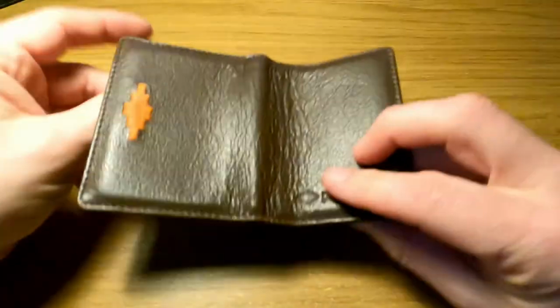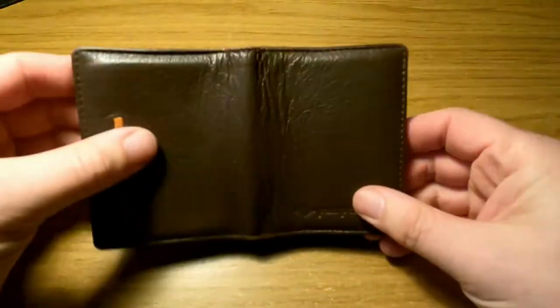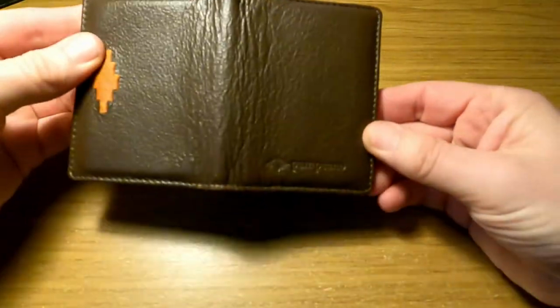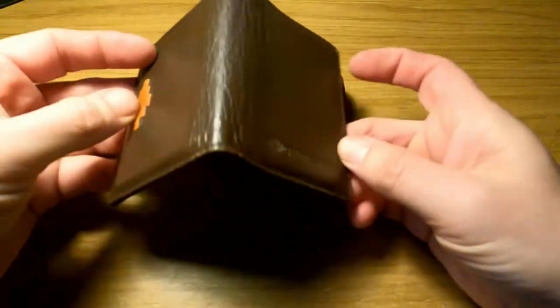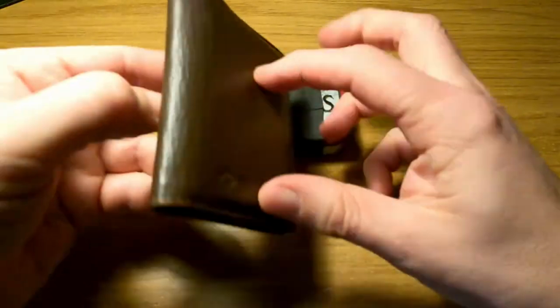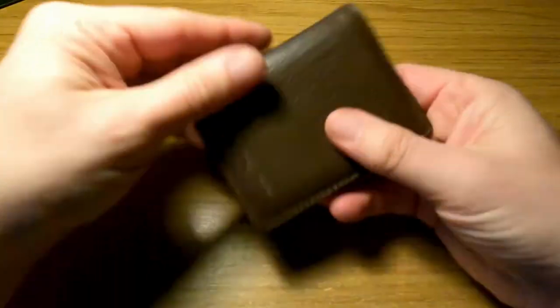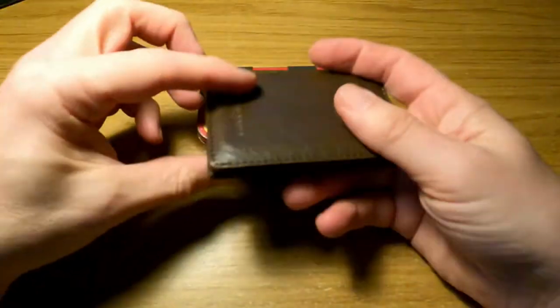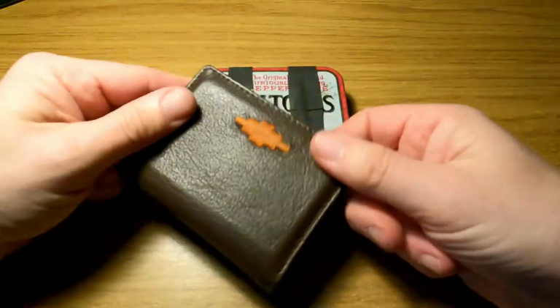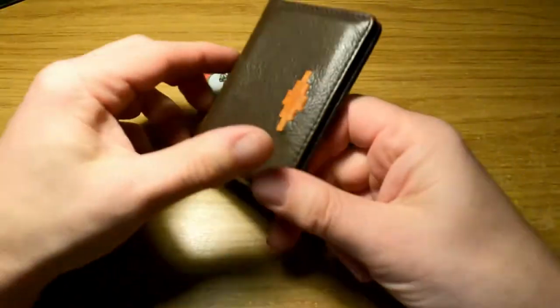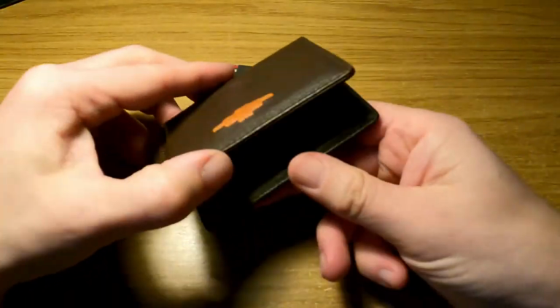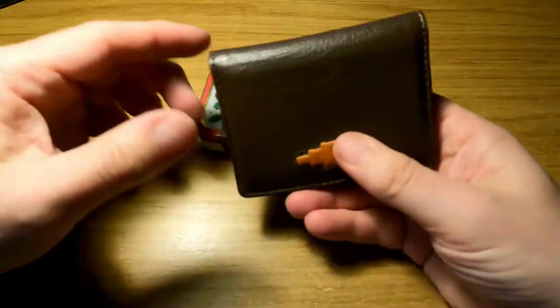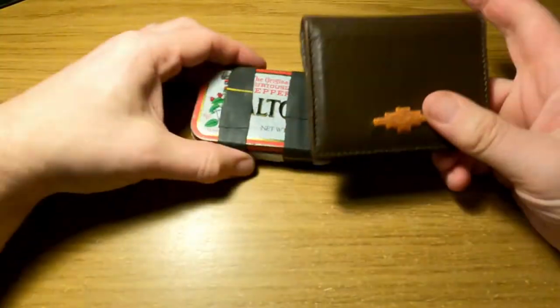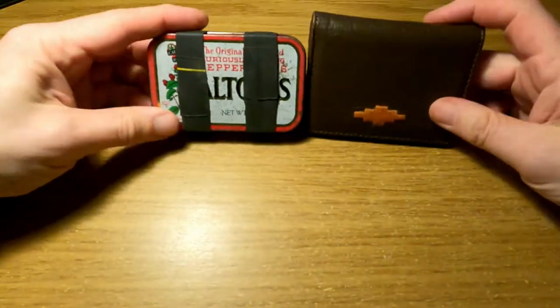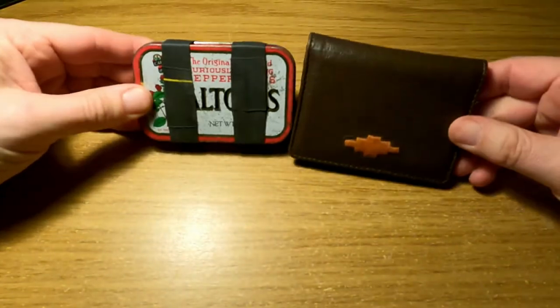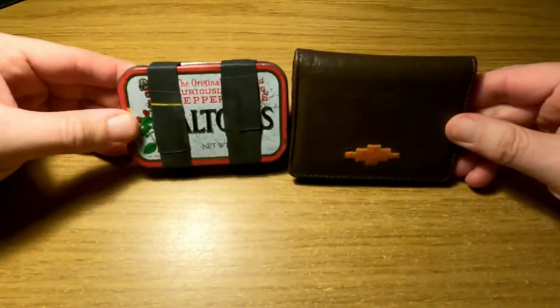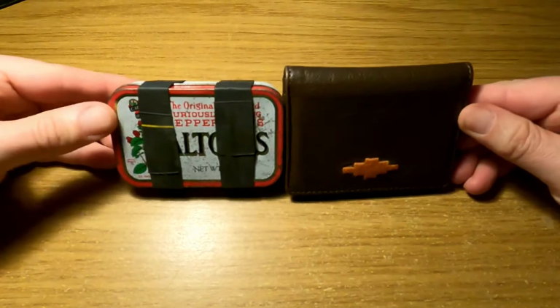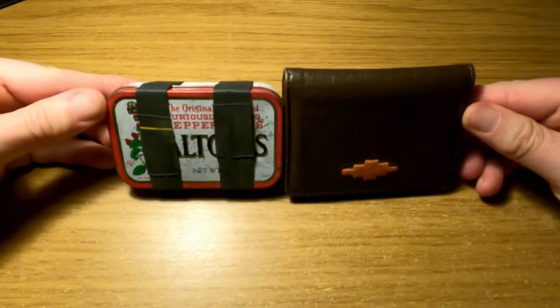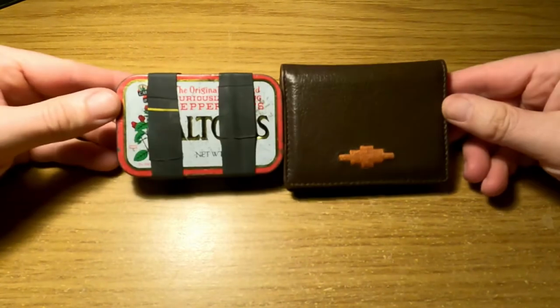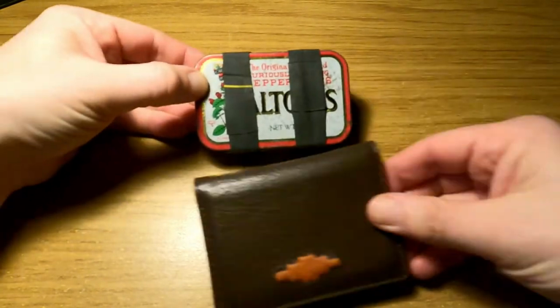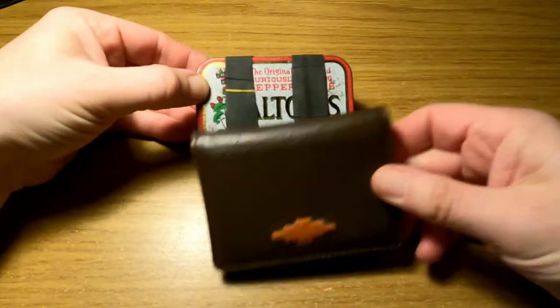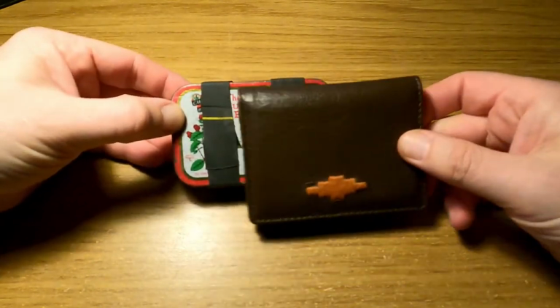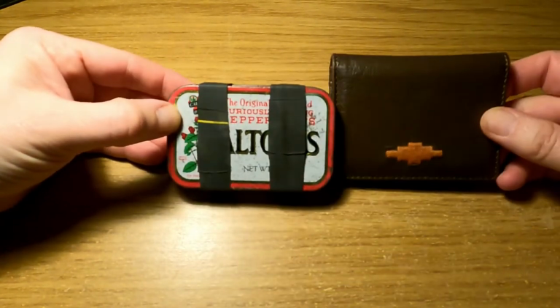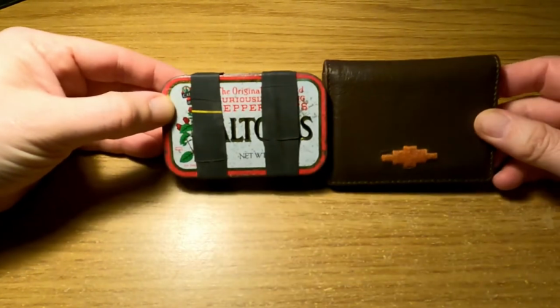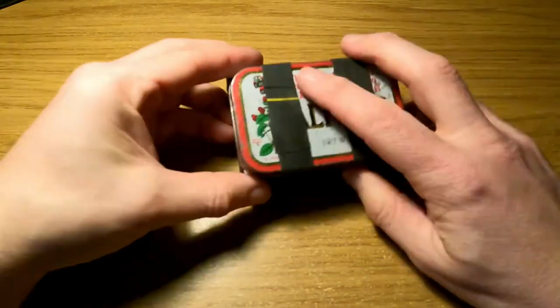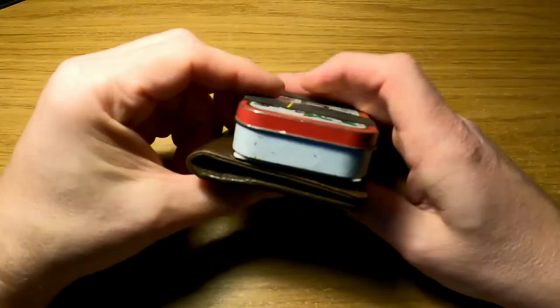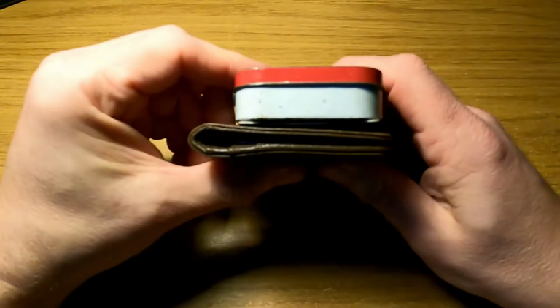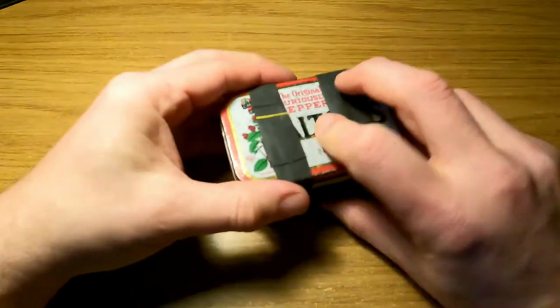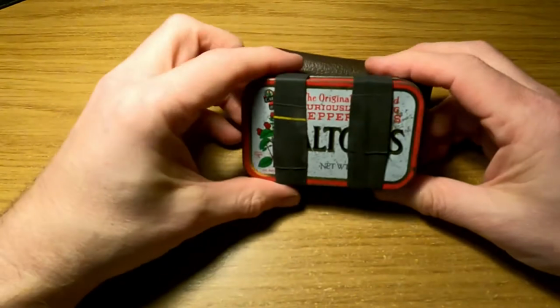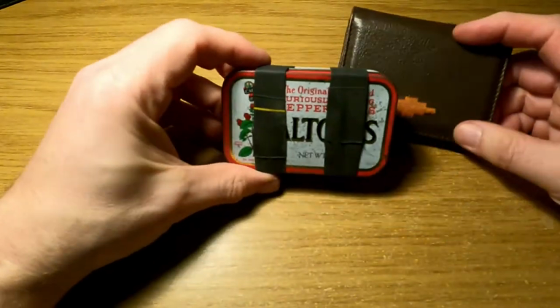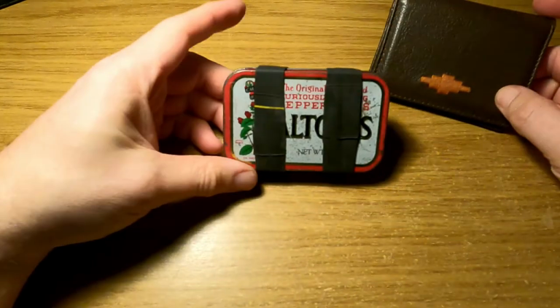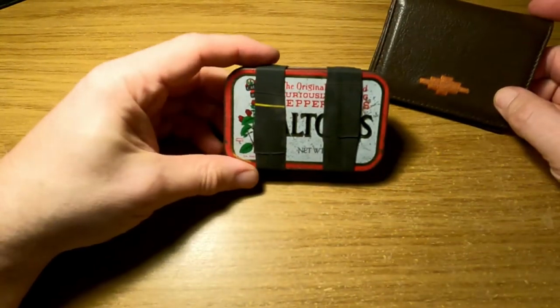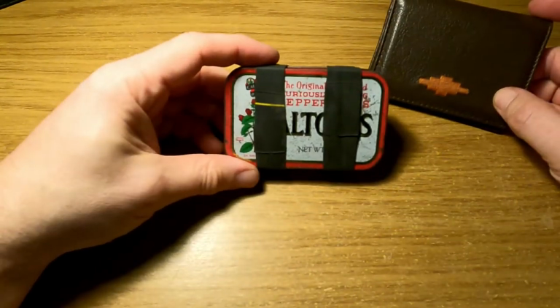It's got plenty of room for cards, ID, and some notes. For size comparison, there's not a great deal of difference. The tin is obviously a little bit thicker, however that gives us some benefits.